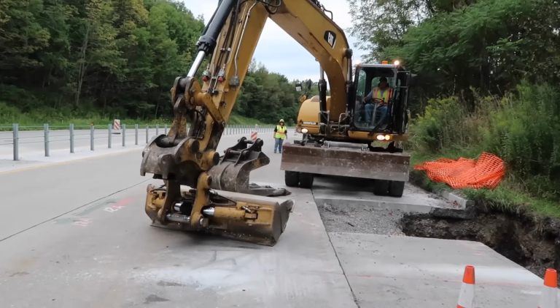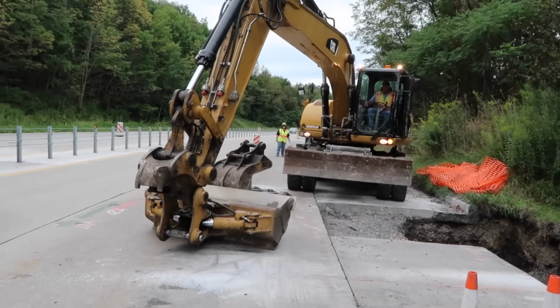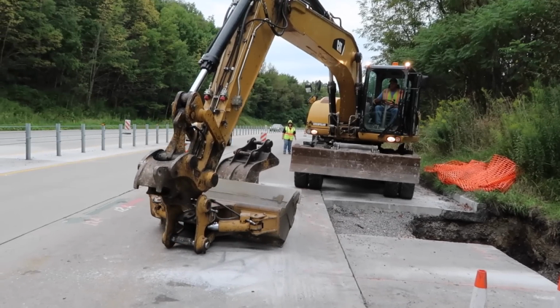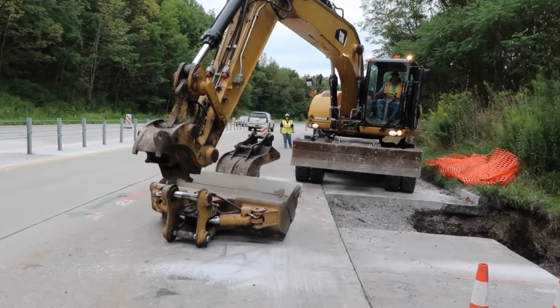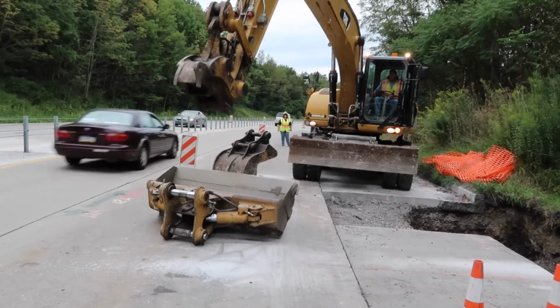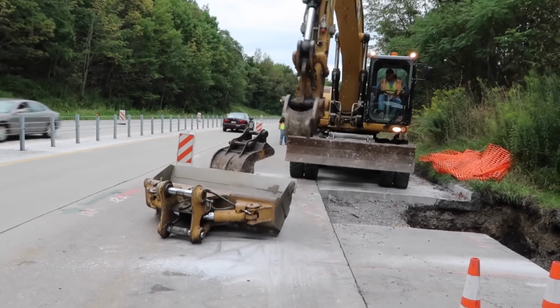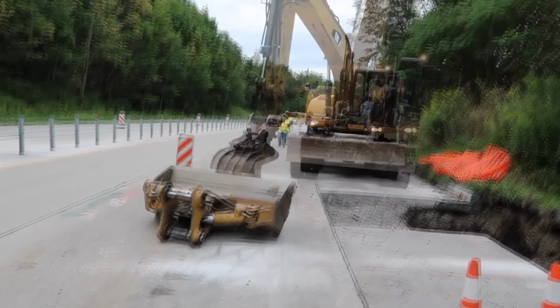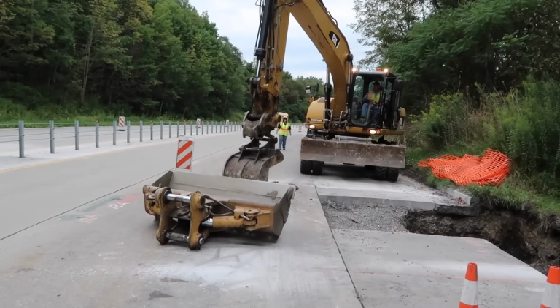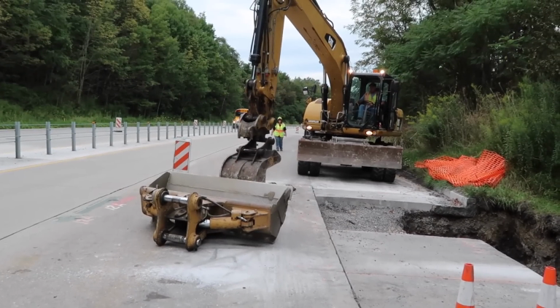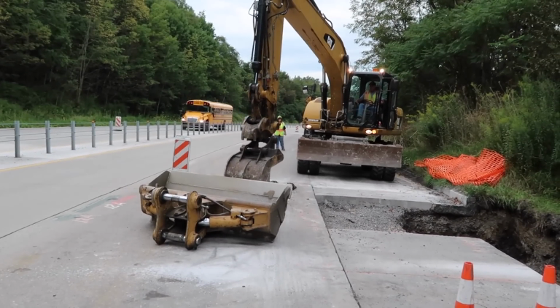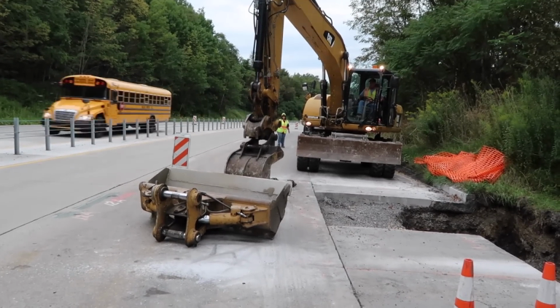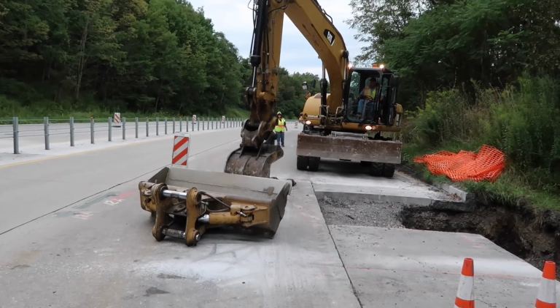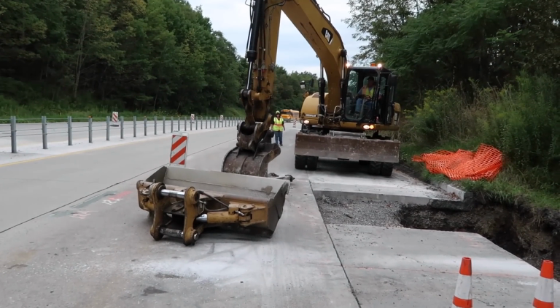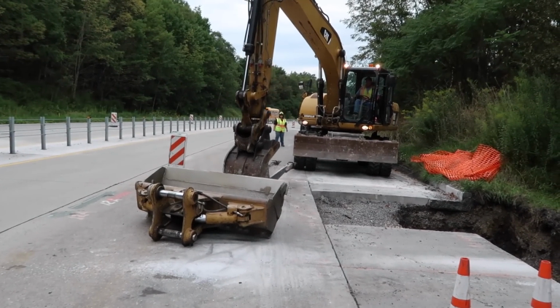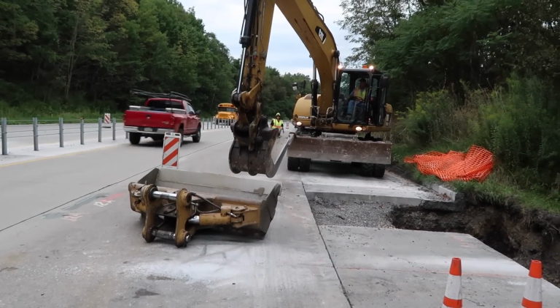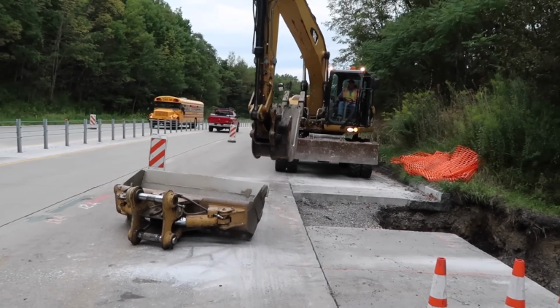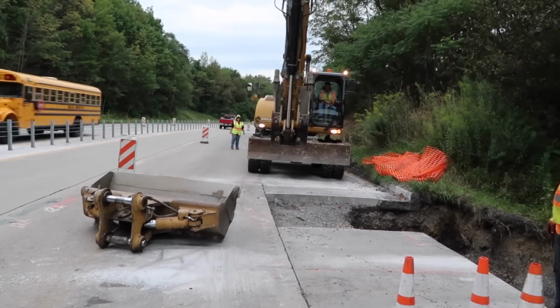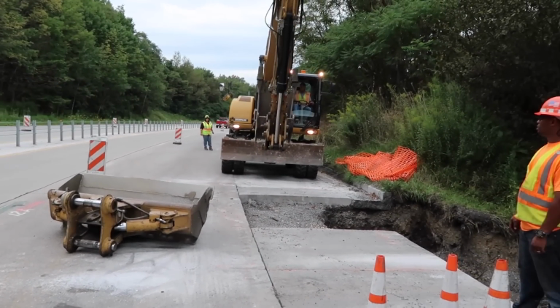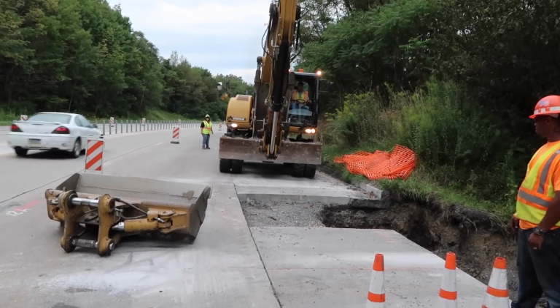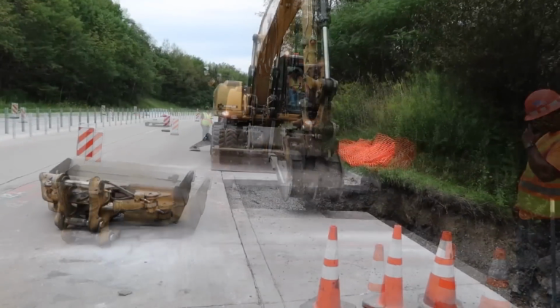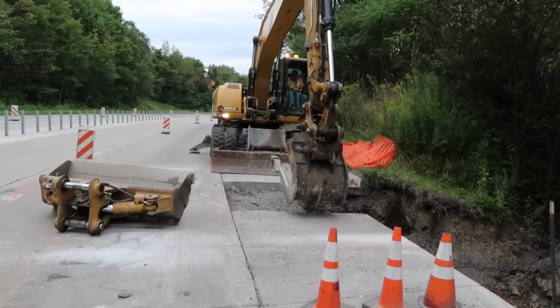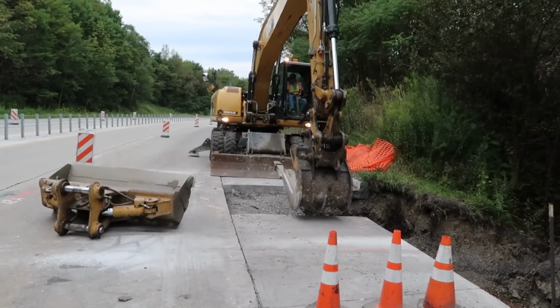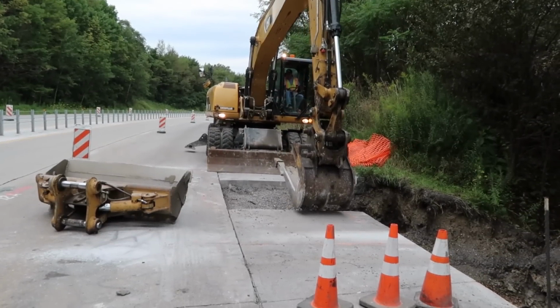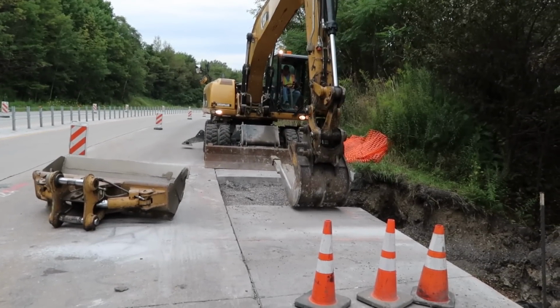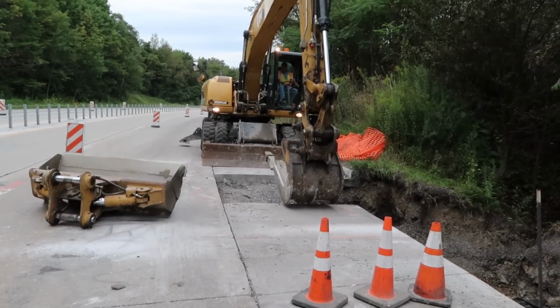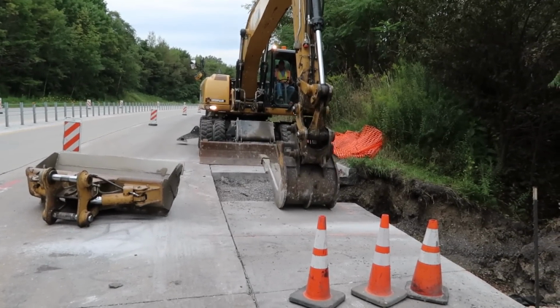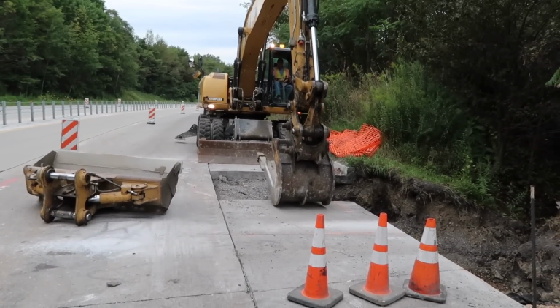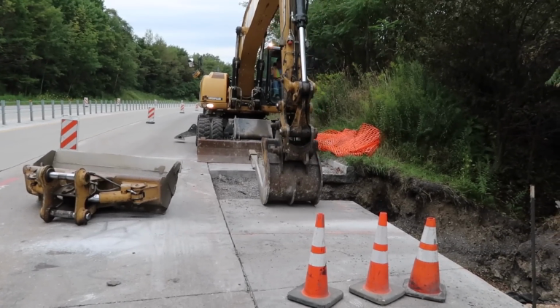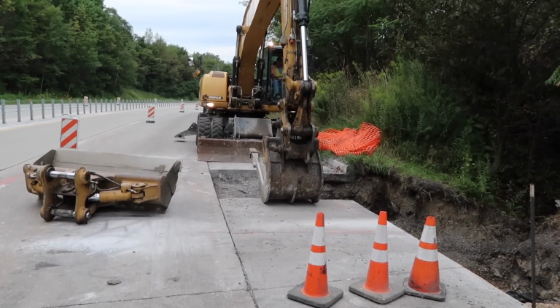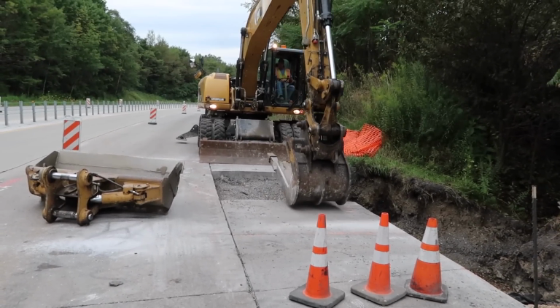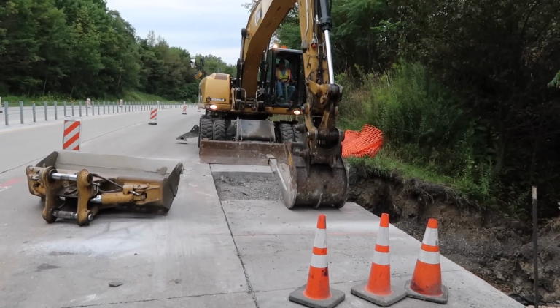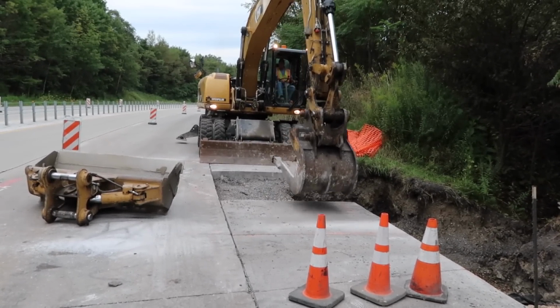The Kenco slab crab is commonly used for bridge decking removal, but it can actually serve another purpose. Seen here in this video, Pennsylvania-based company HRI is removing a pre-cut slab from the edge of an existing roadway to allow for access to replace a damaged pipe.